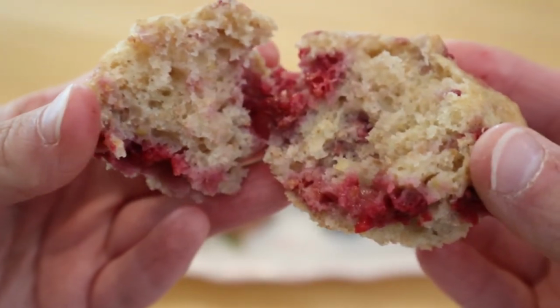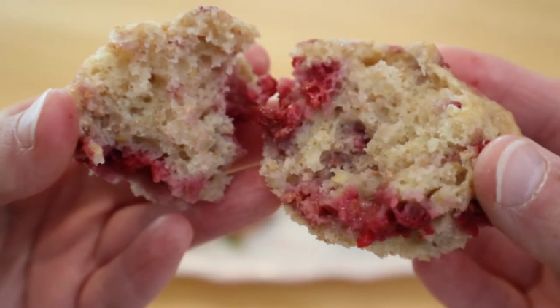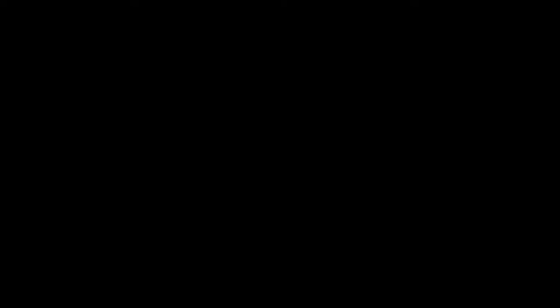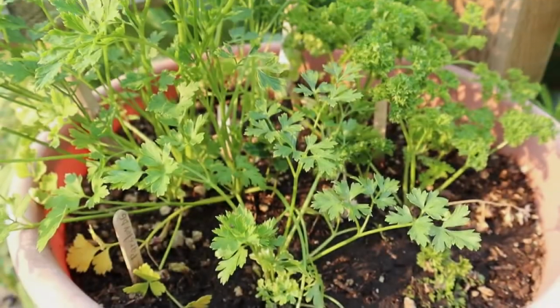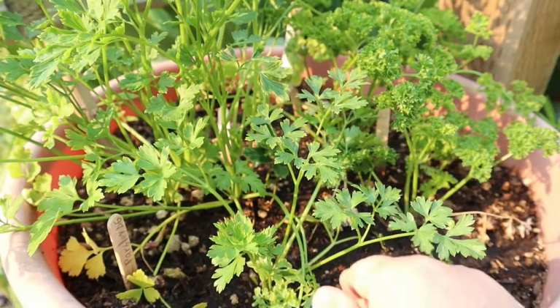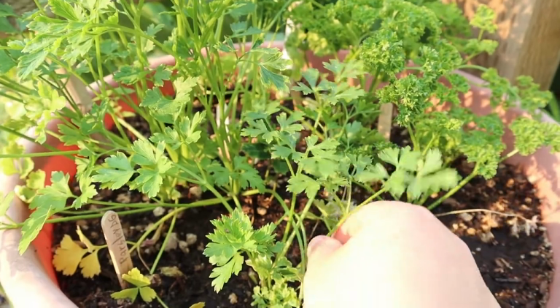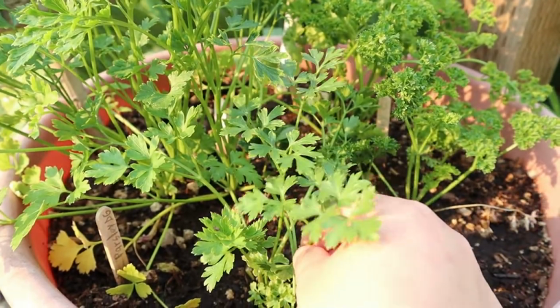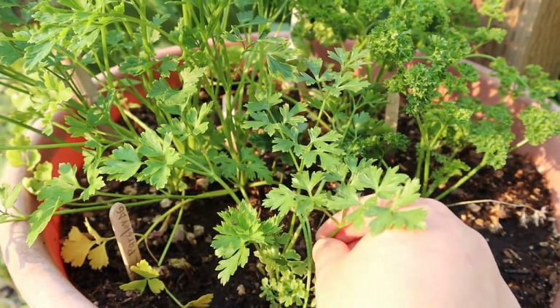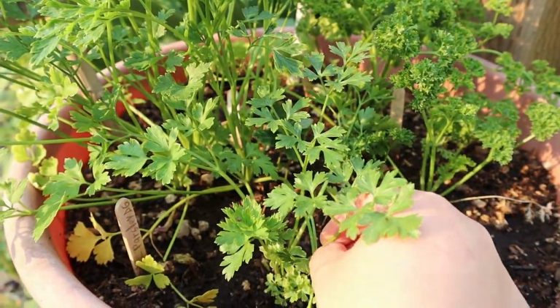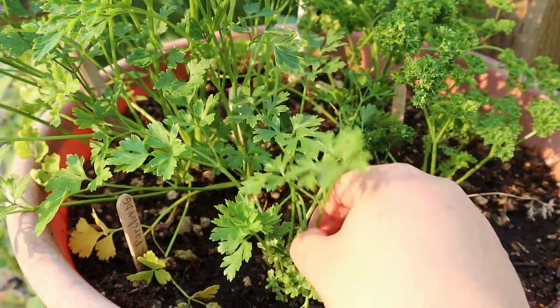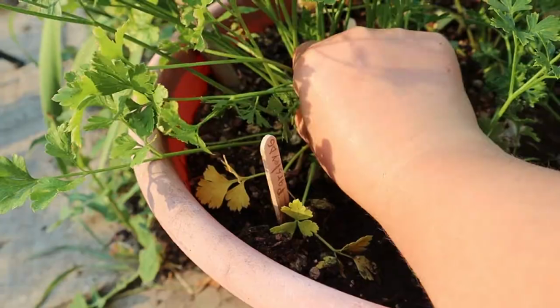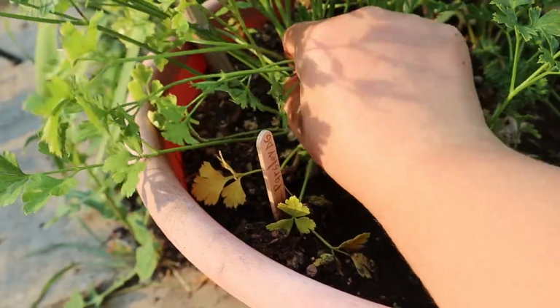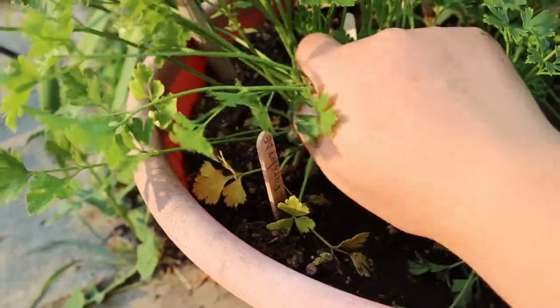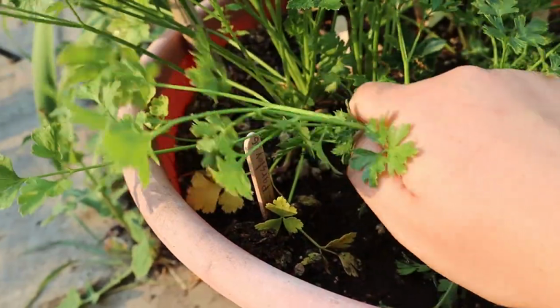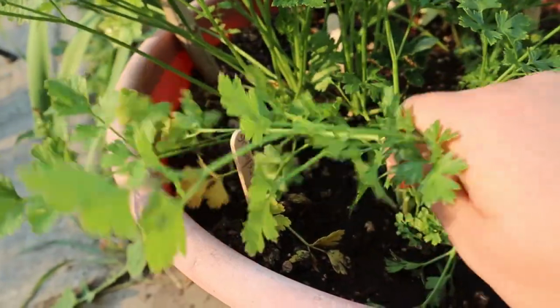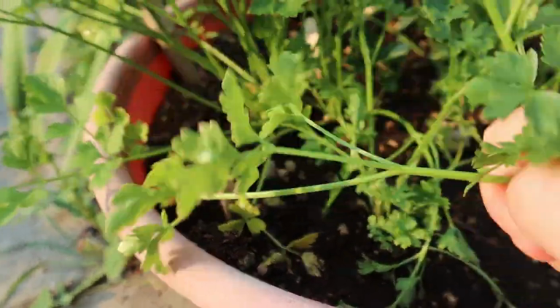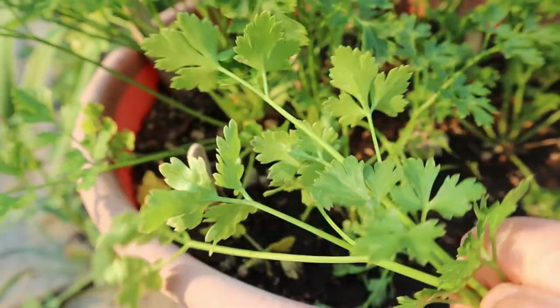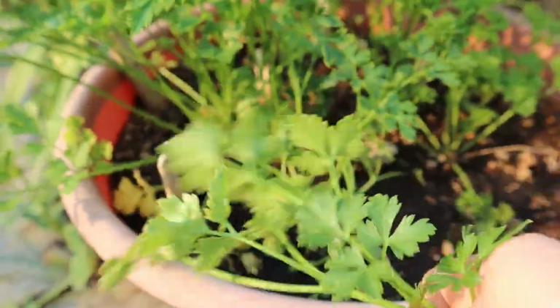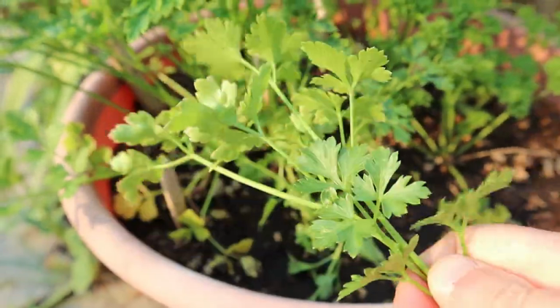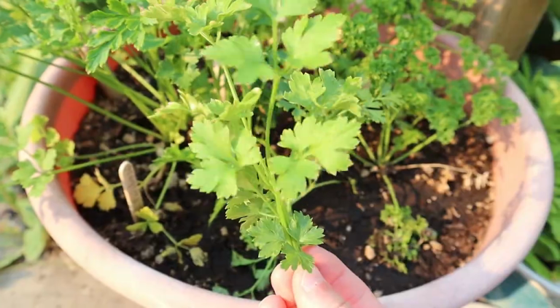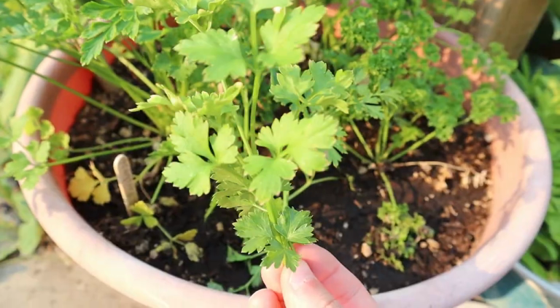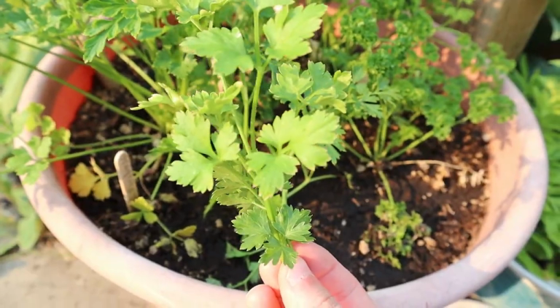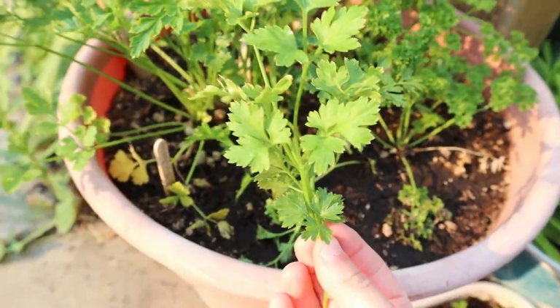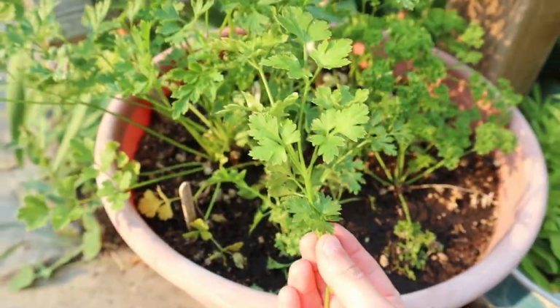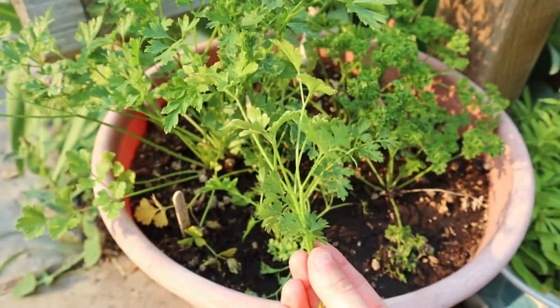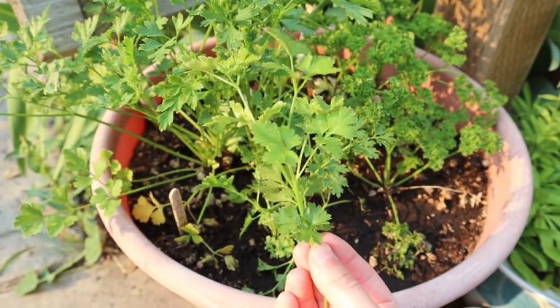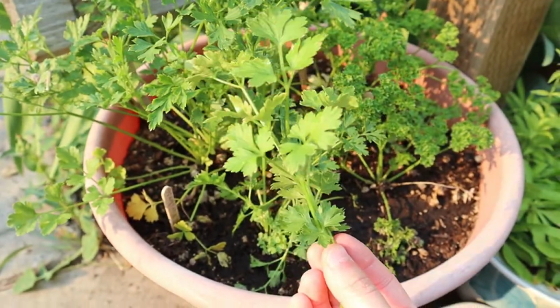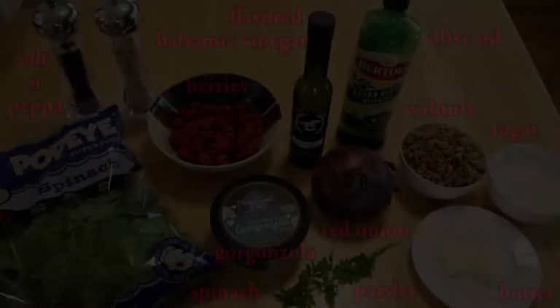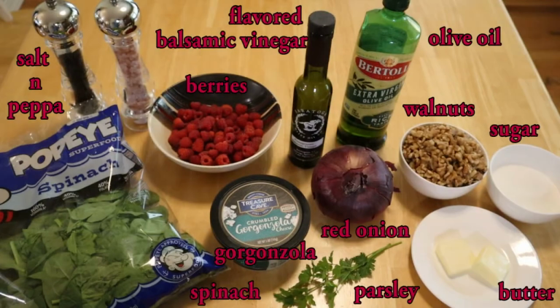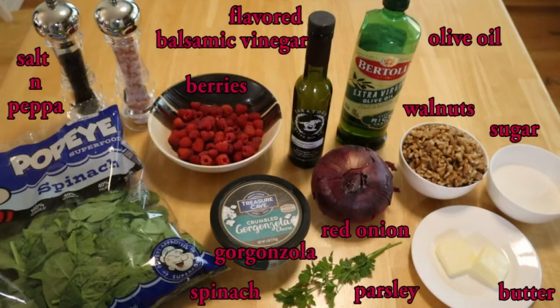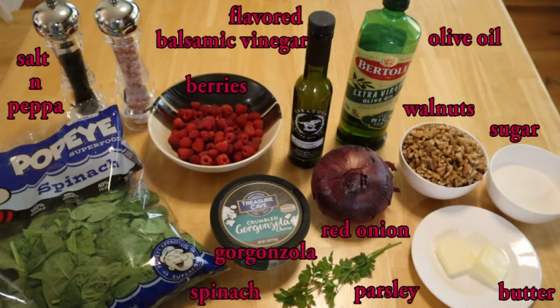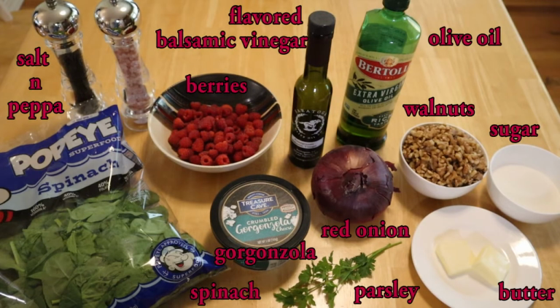For the third recipe I'm going to pick some fresh parsley from the garden because we are going to make one of the most delicious salads I've ever had: spinach raspberry with gorgonzola and candied walnuts. I found this recipe from the blog Lelita's Recipes.